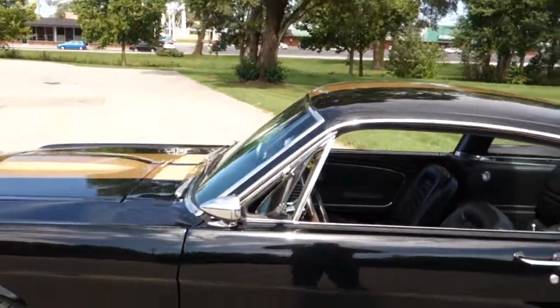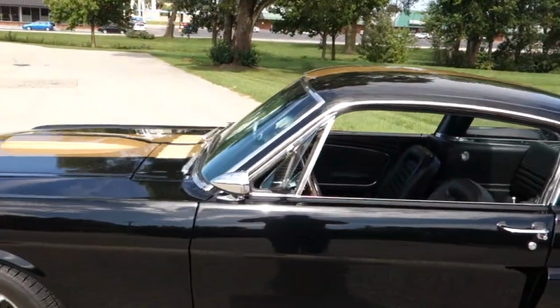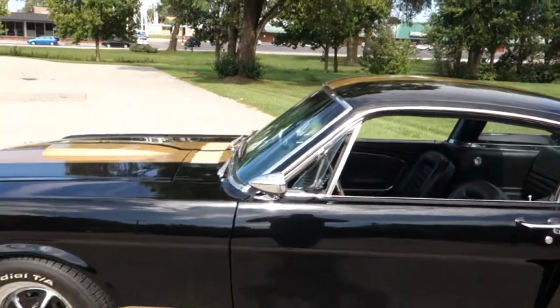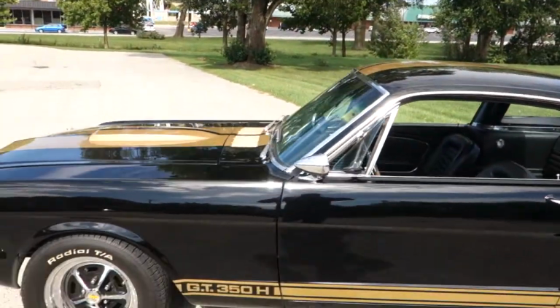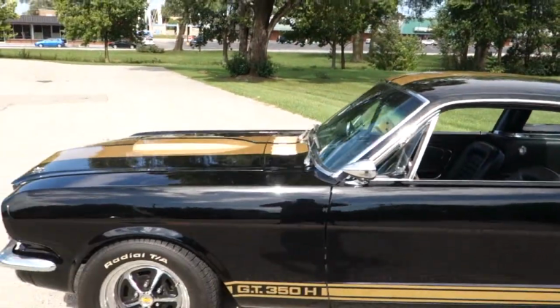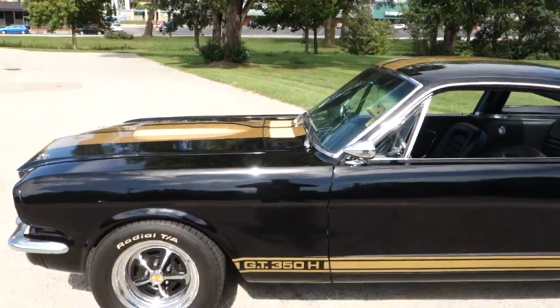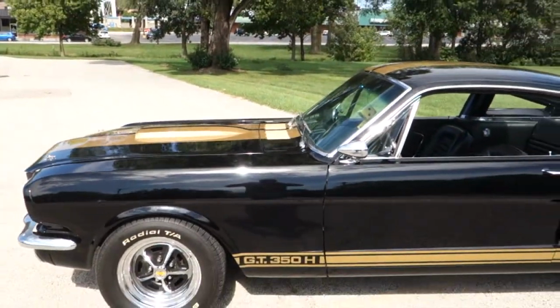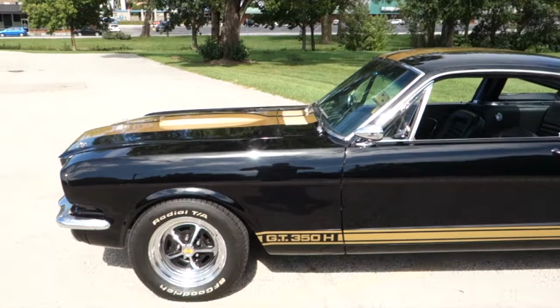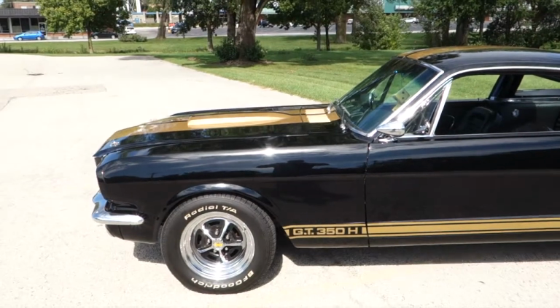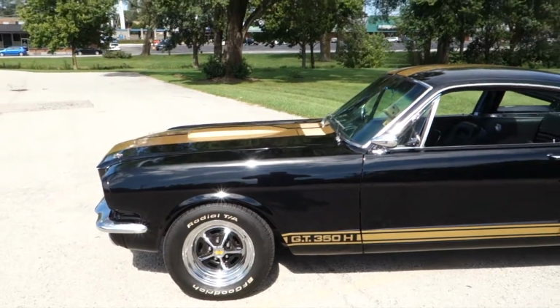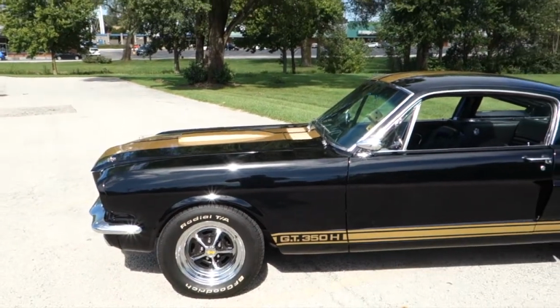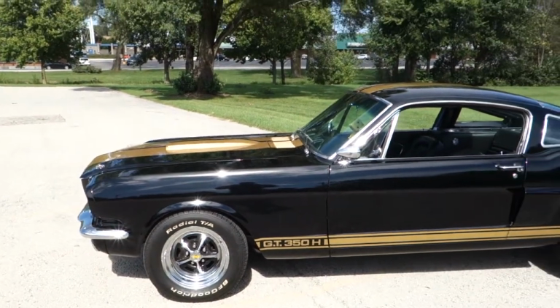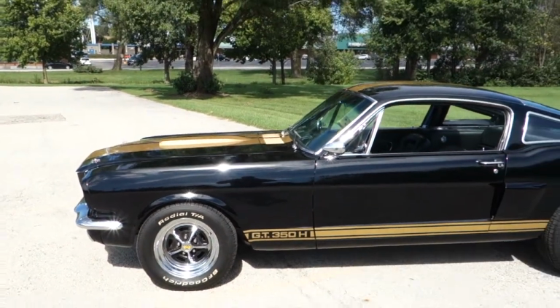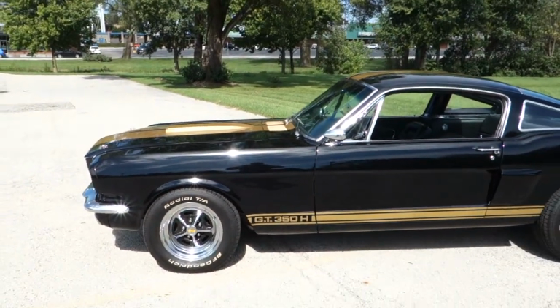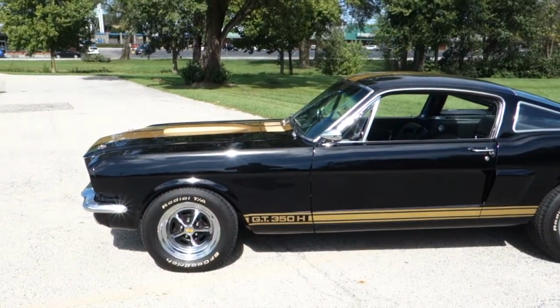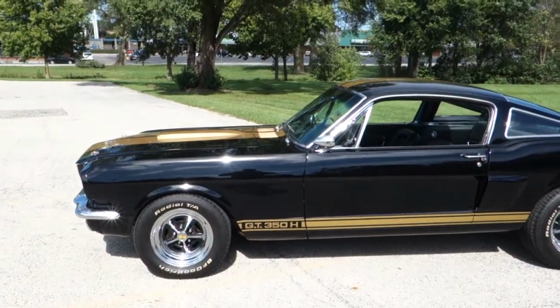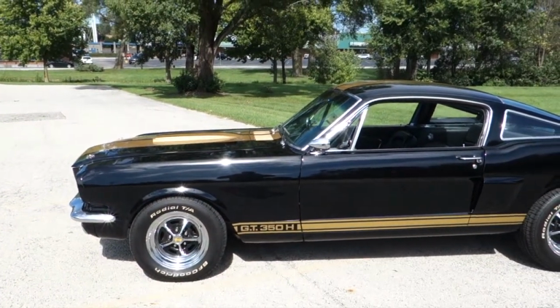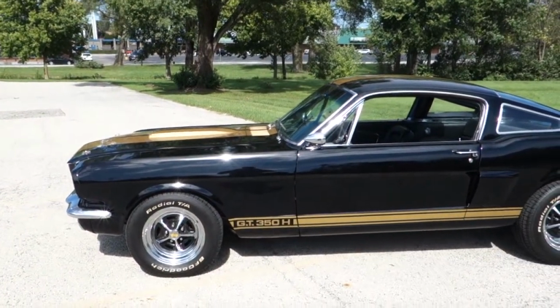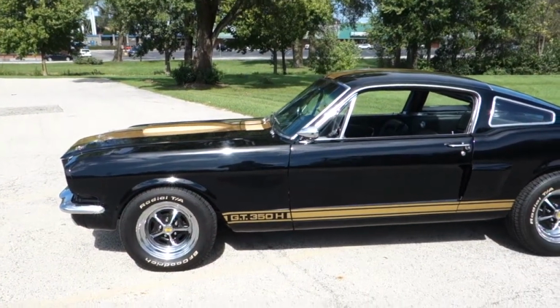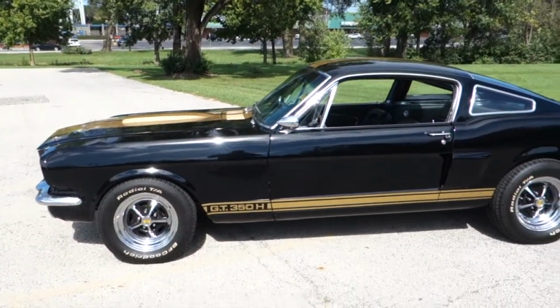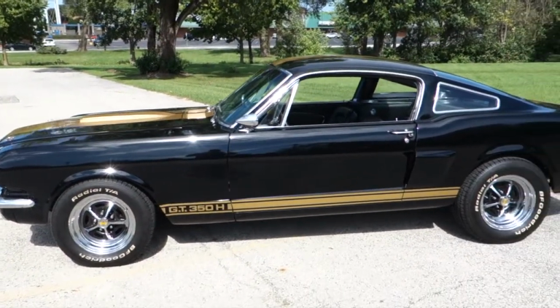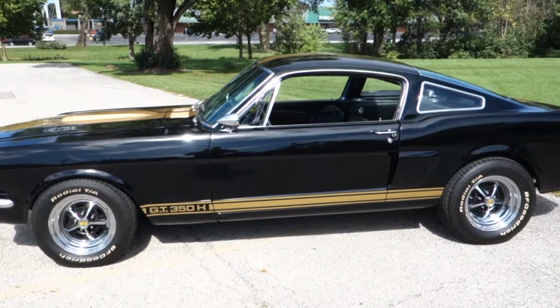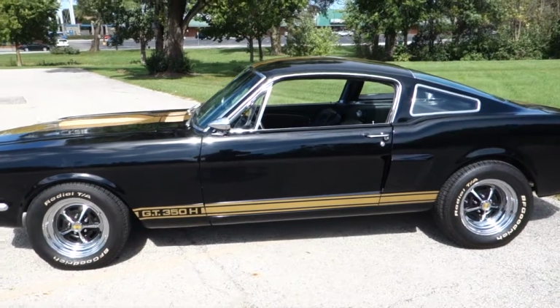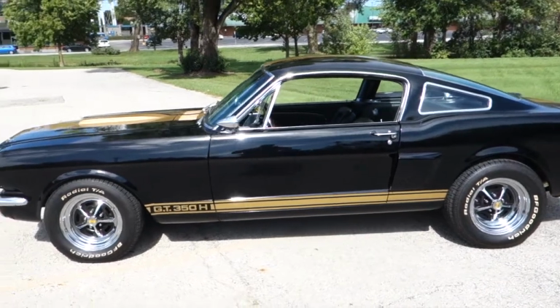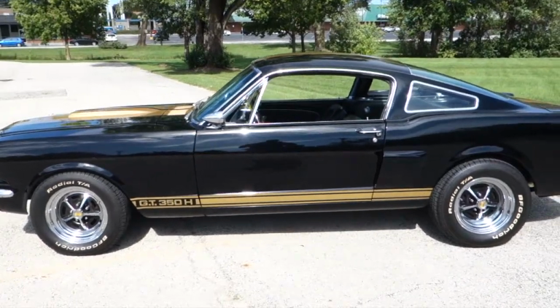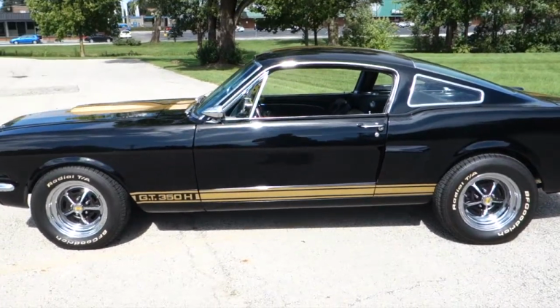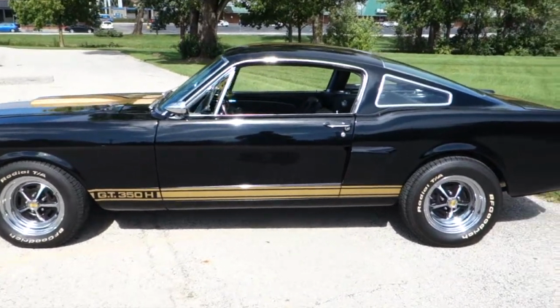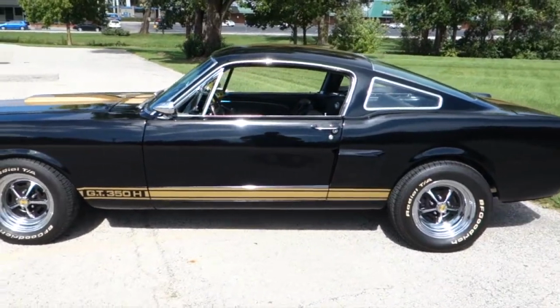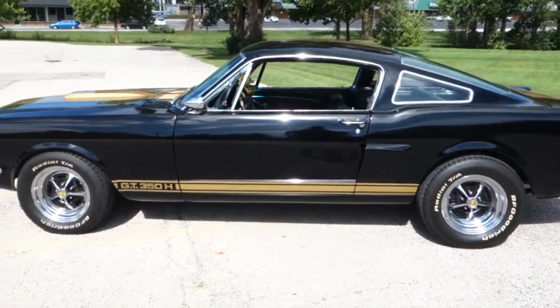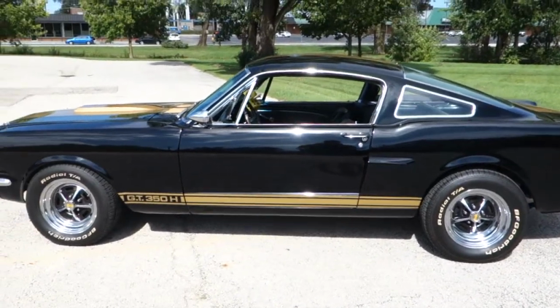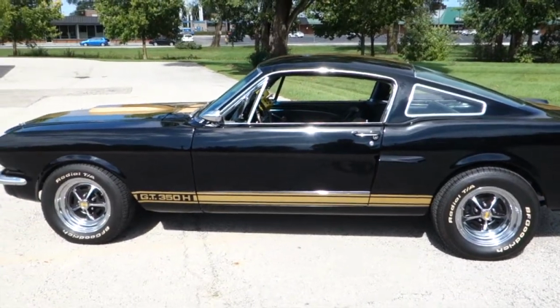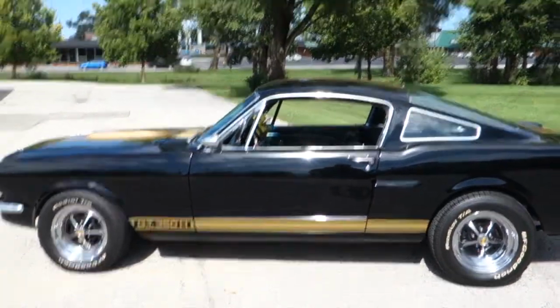You can see this car and many more on our site, northshoreclassiccars.com, or give us a call at 847-393-7887.